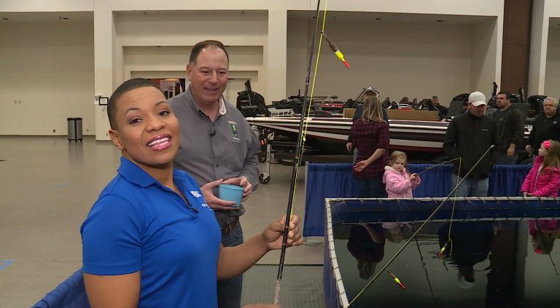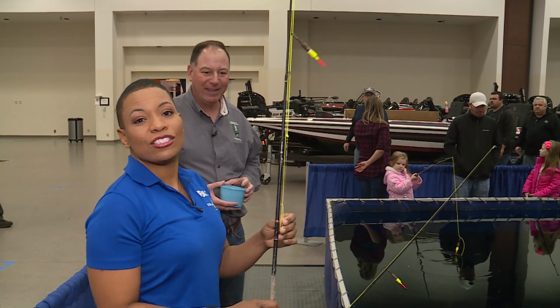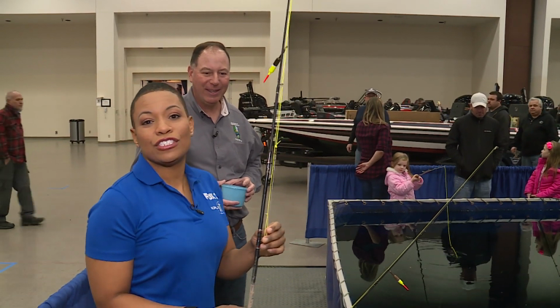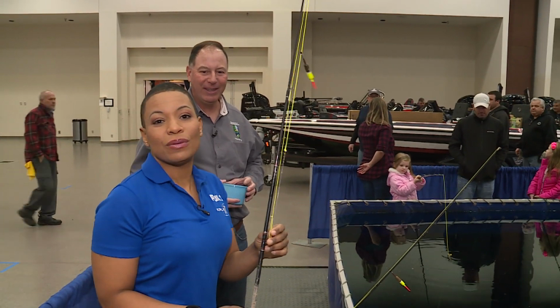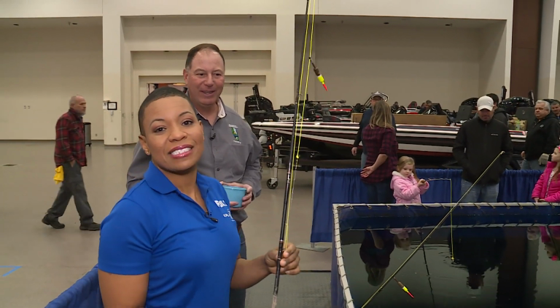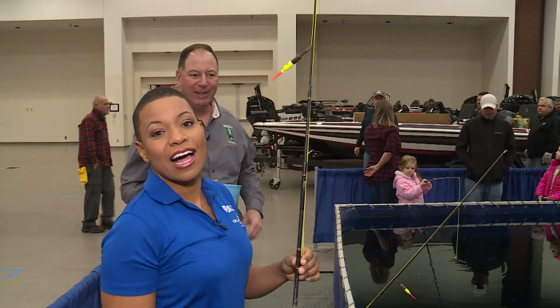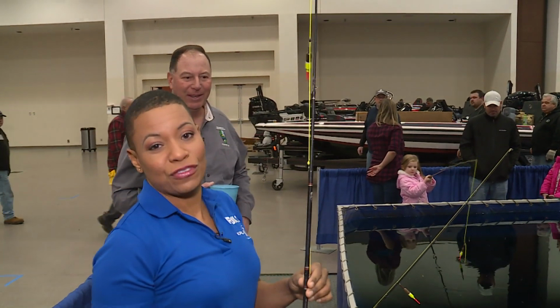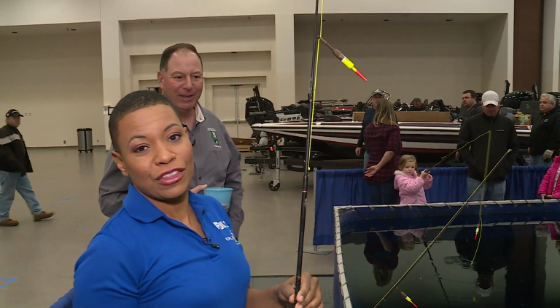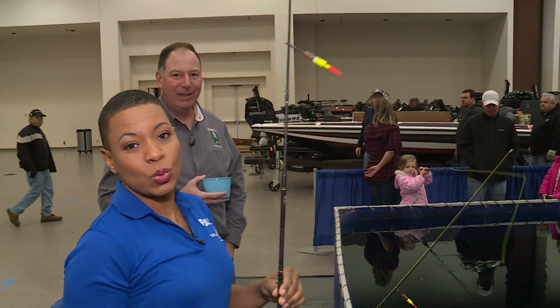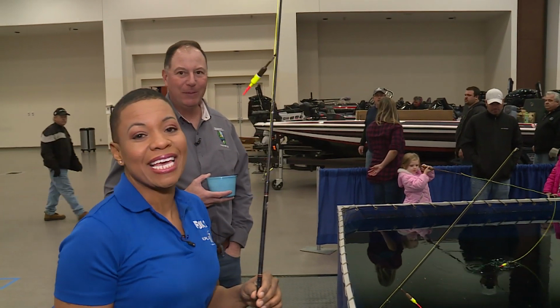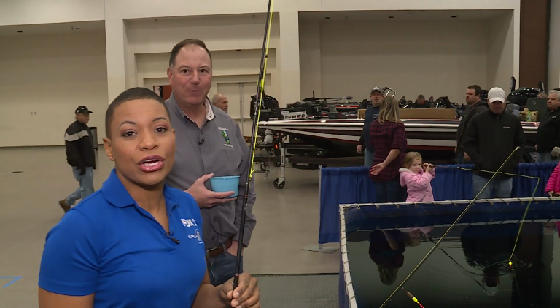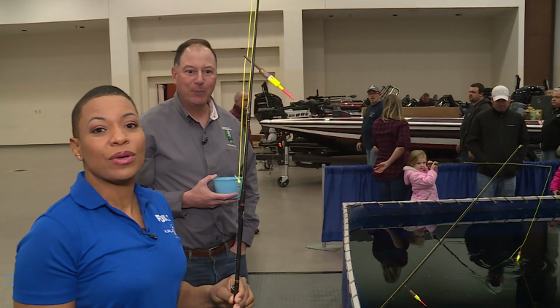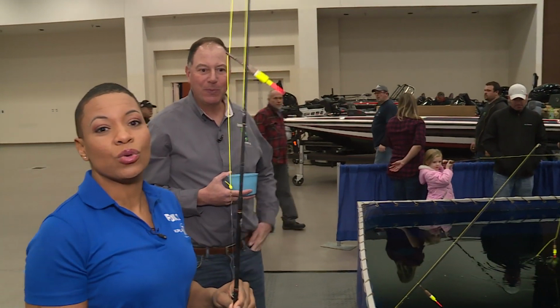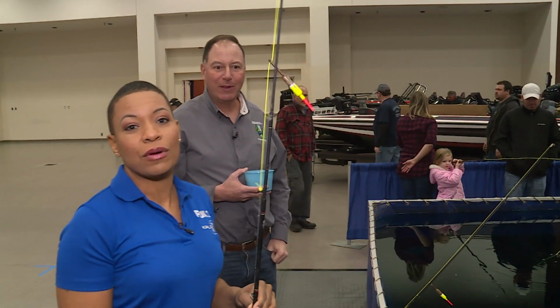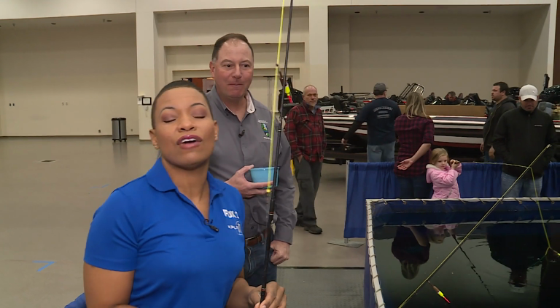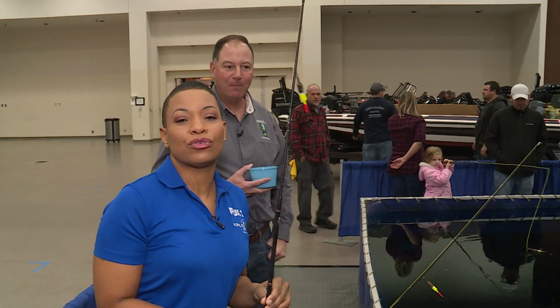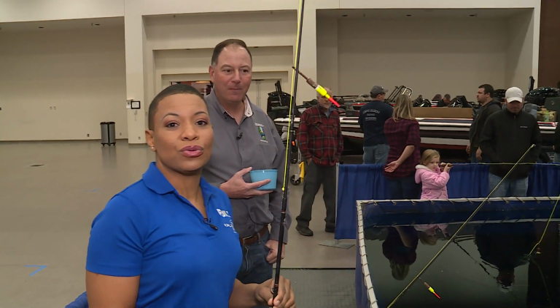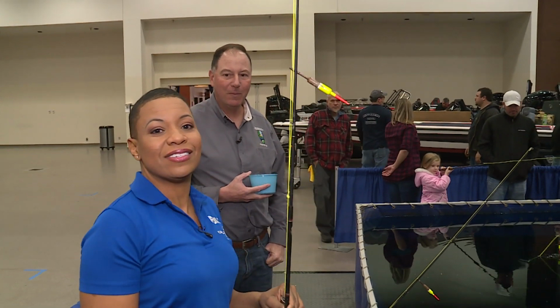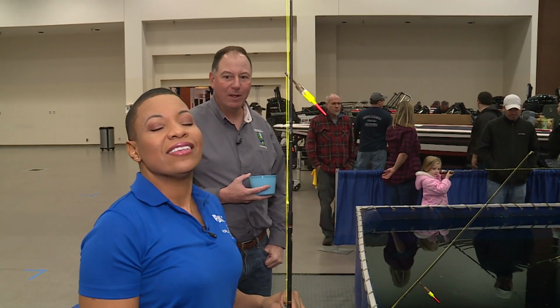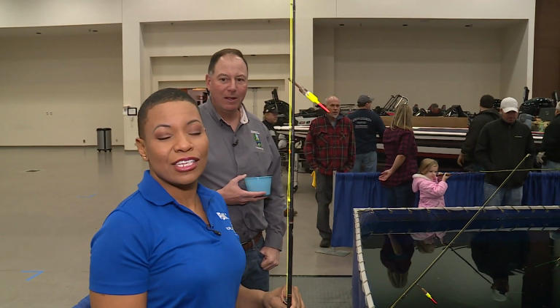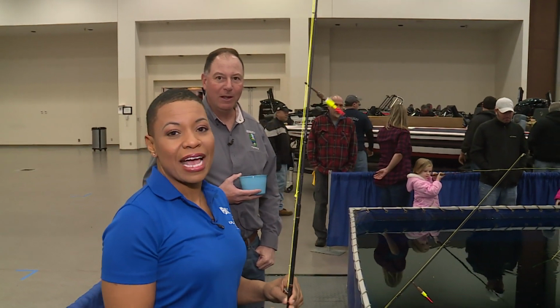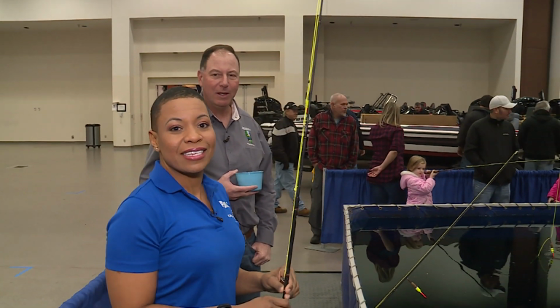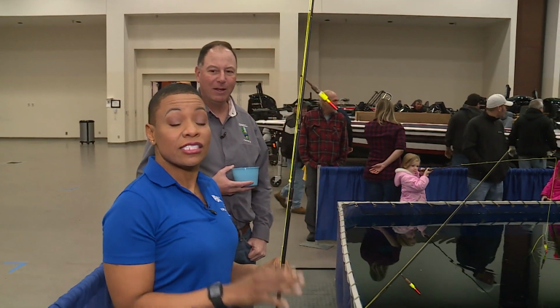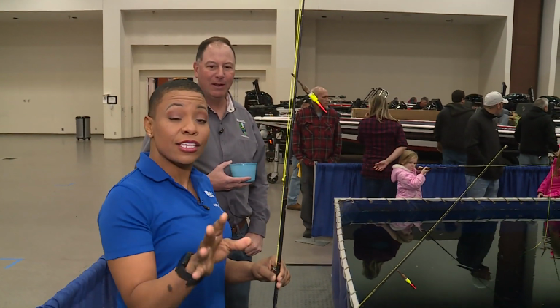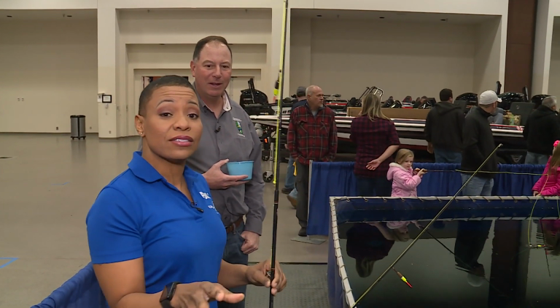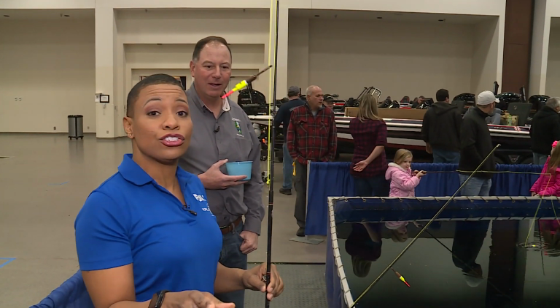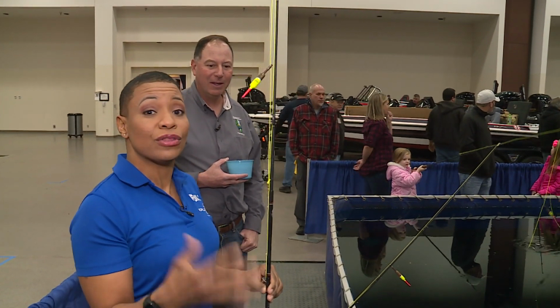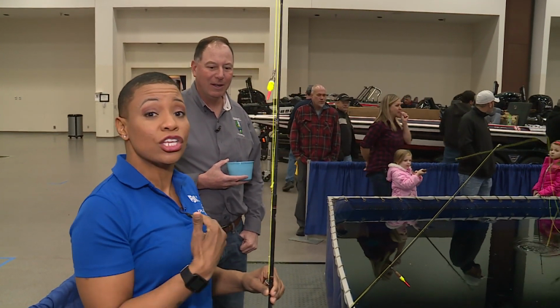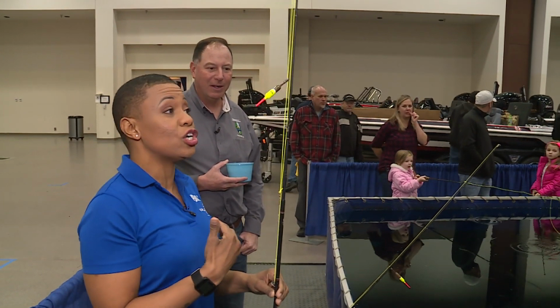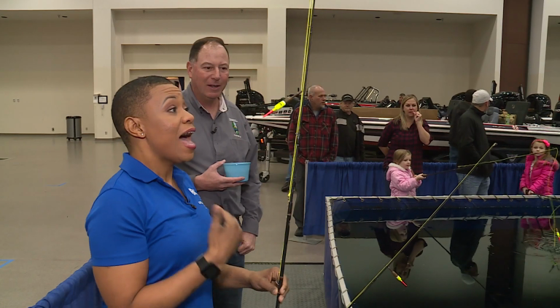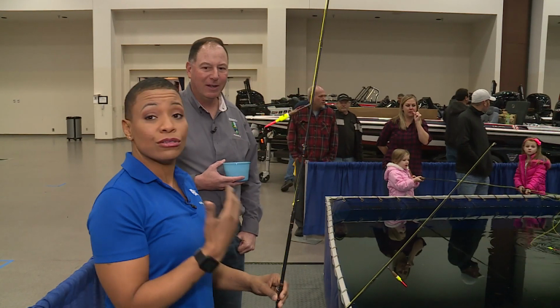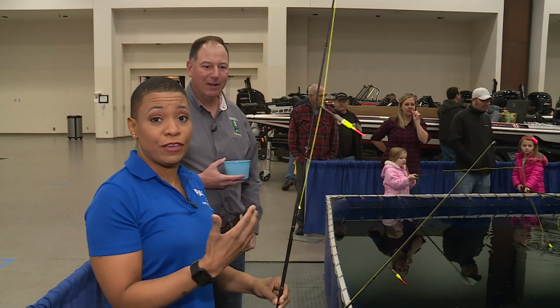The Let's Go Fishing Show is coming to Collinsville this weekend, and we're here with Illinois Department of Natural Resources. Scott Isringhausen is here to show this city girl how to fish.